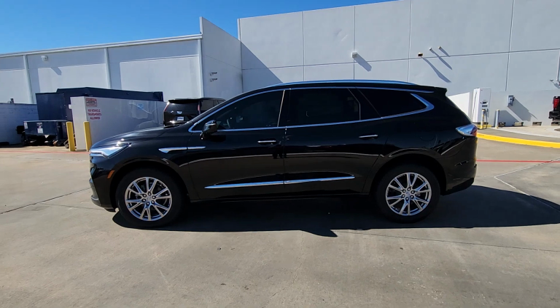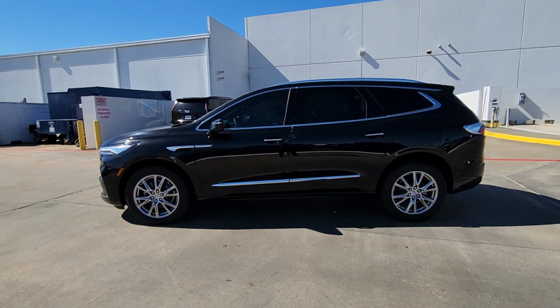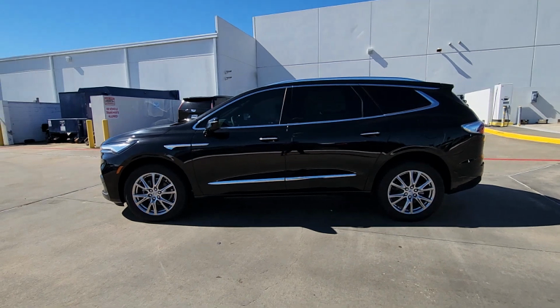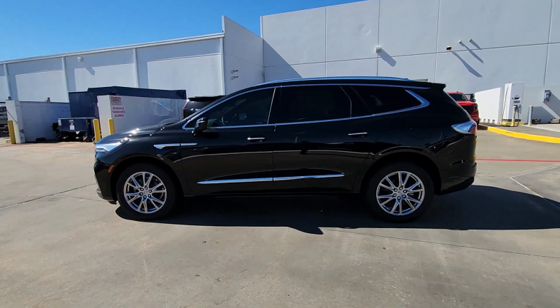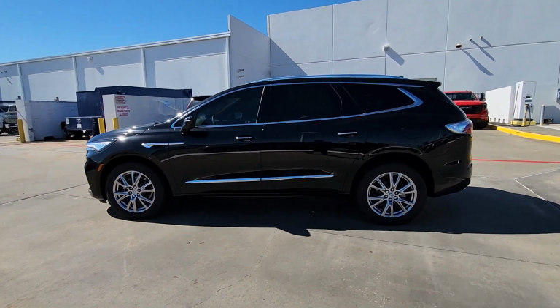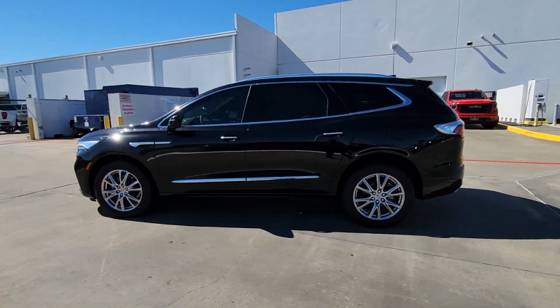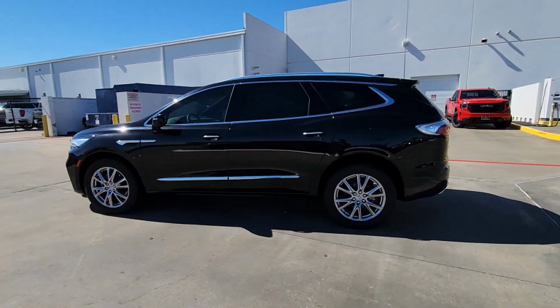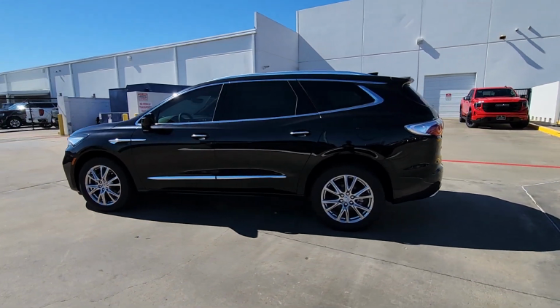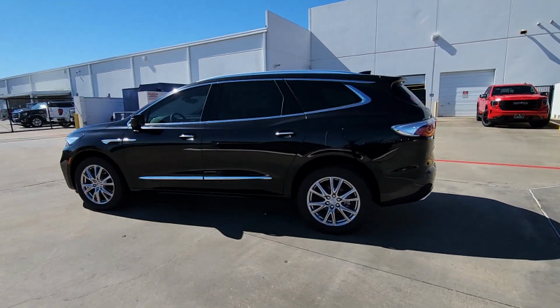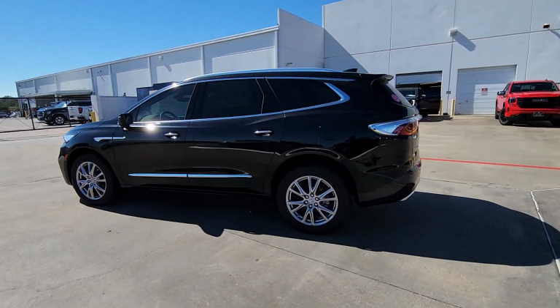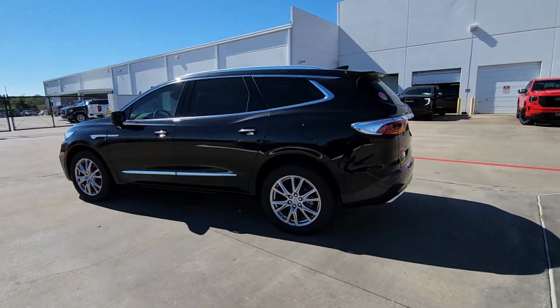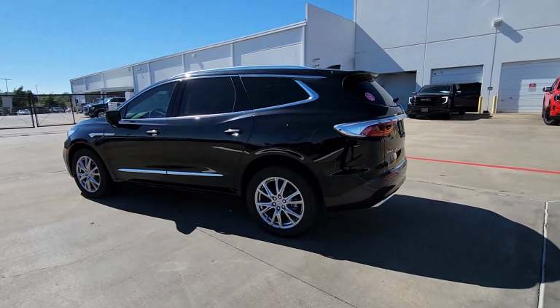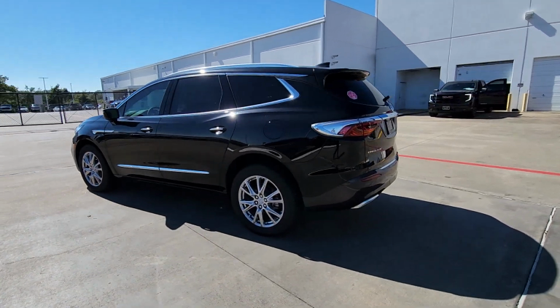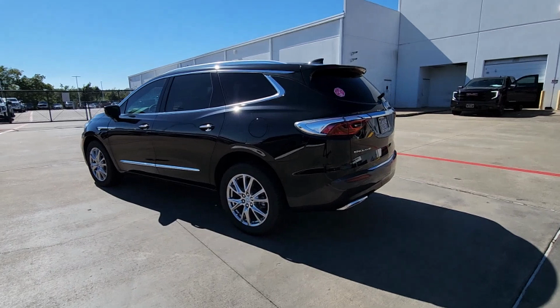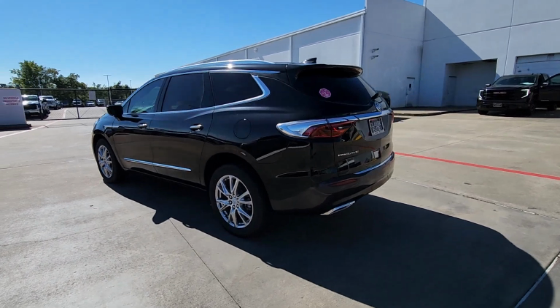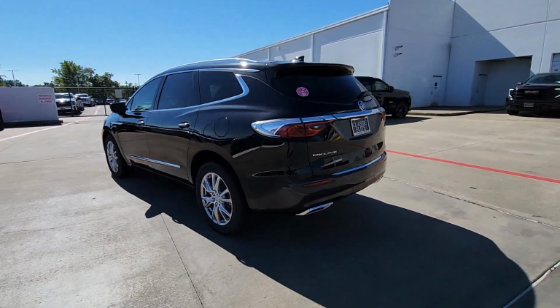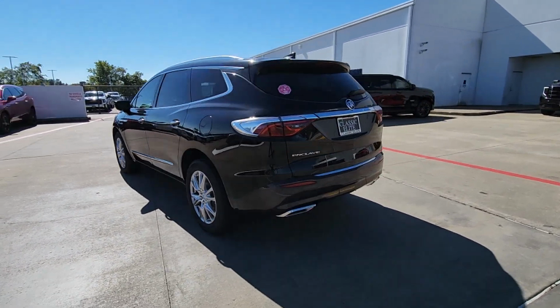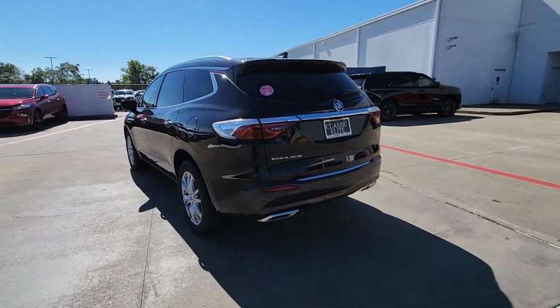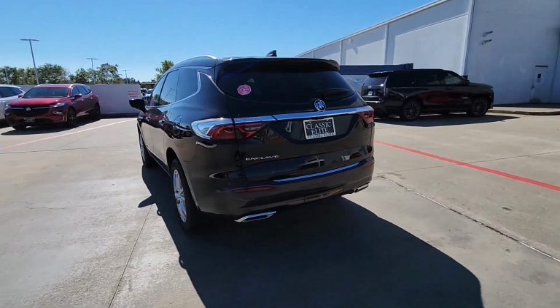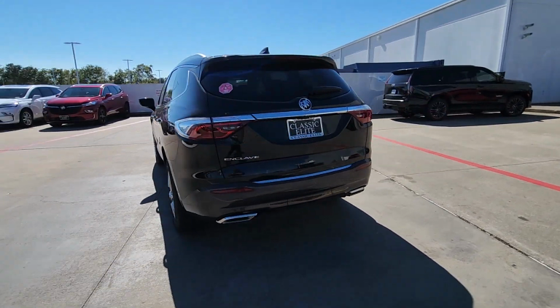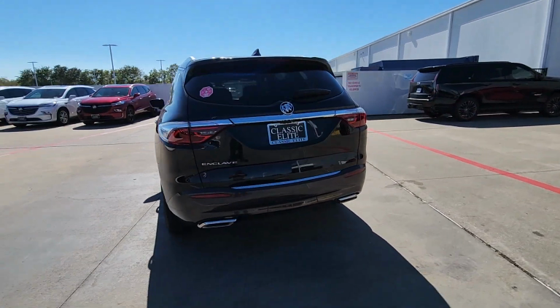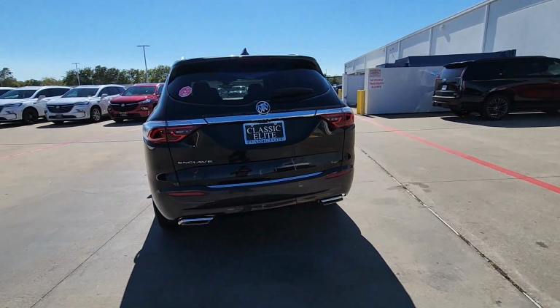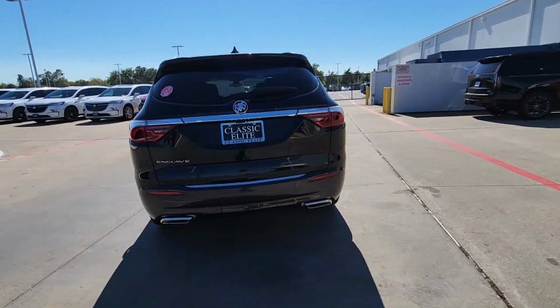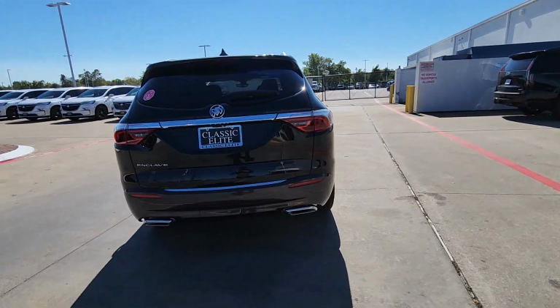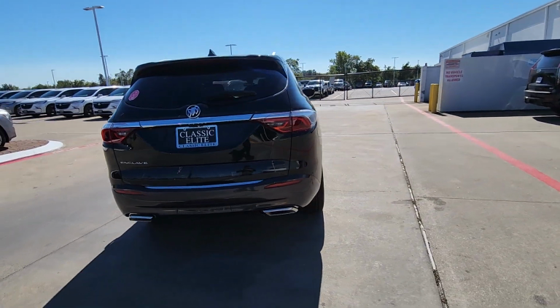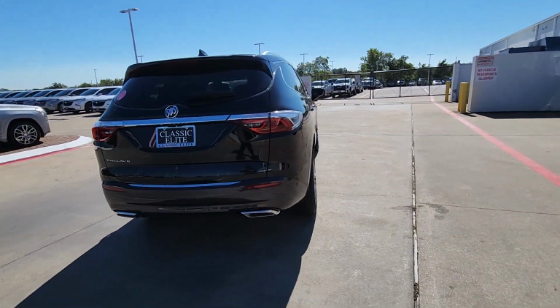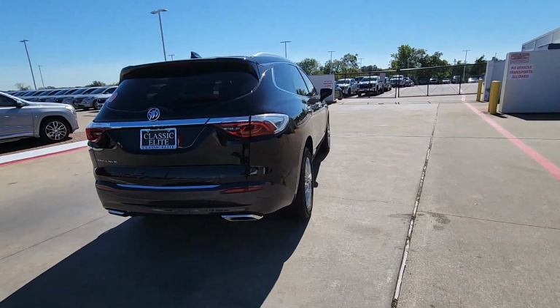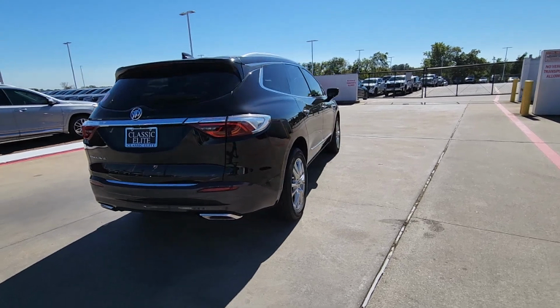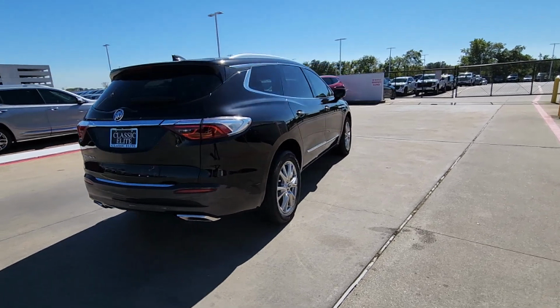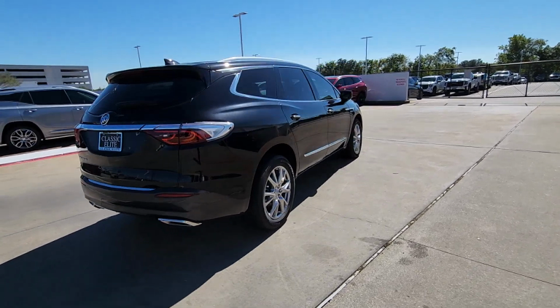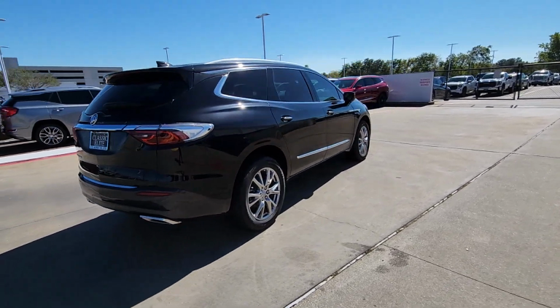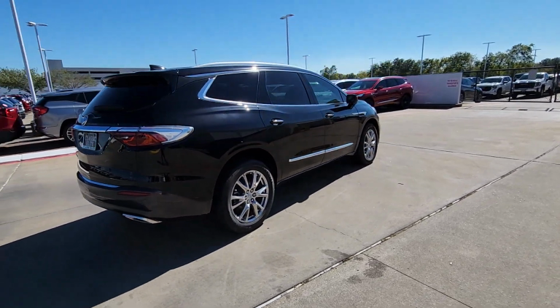Enjoy the view of this 2024 Buick Enclave — the midsize luxury SUV that gives you command of the road in safety and comfort with all the mod cons.